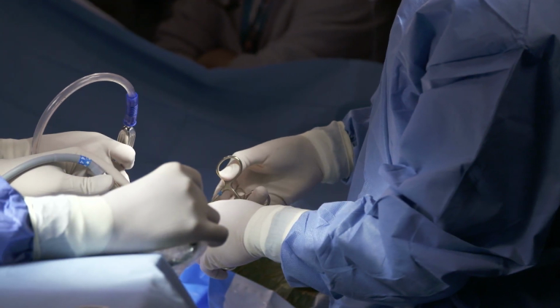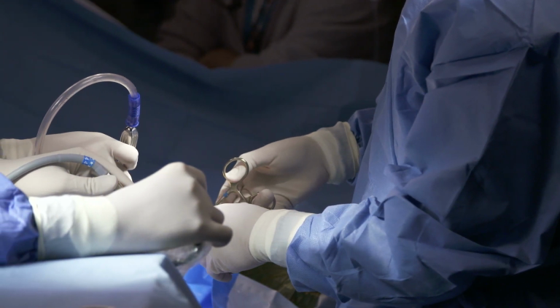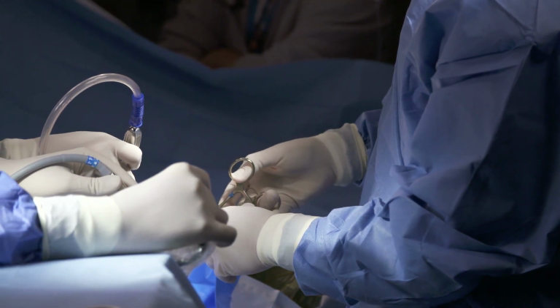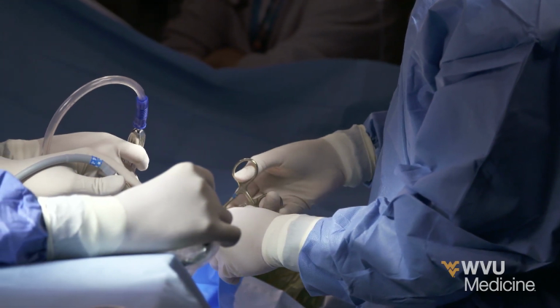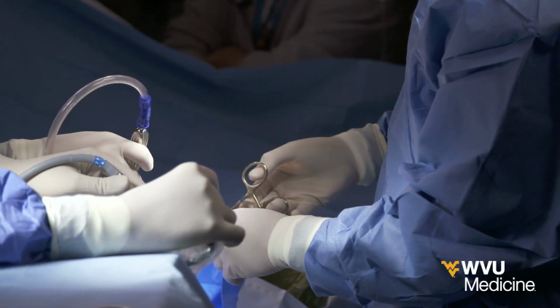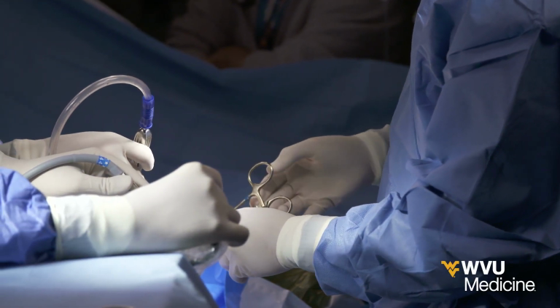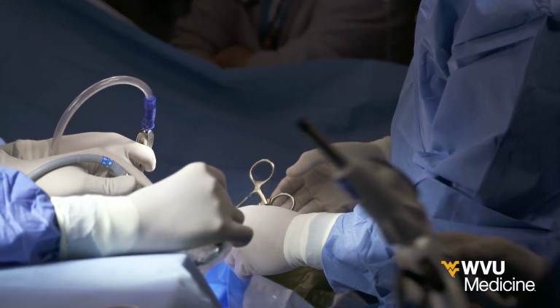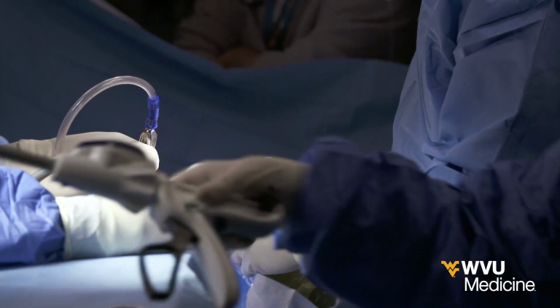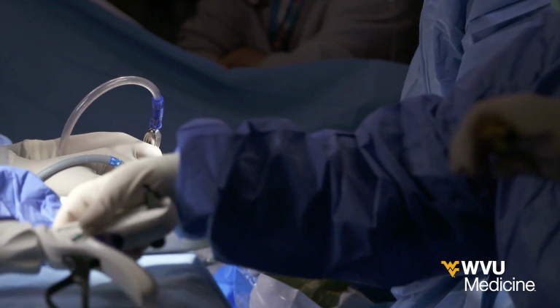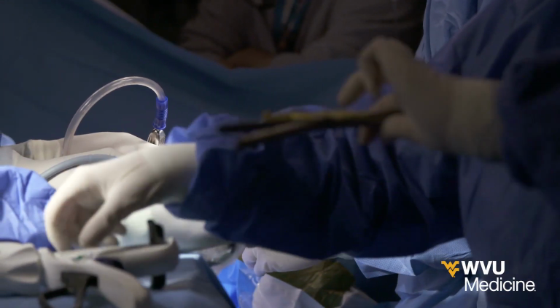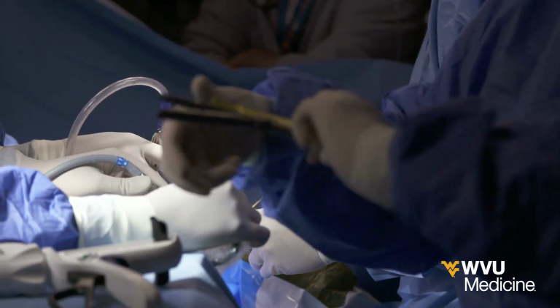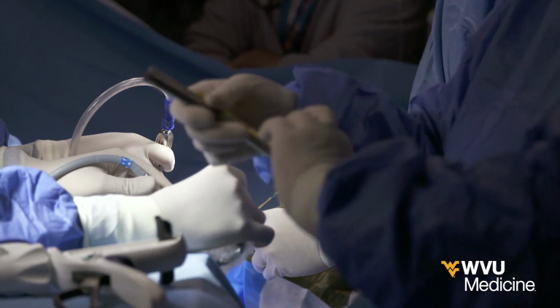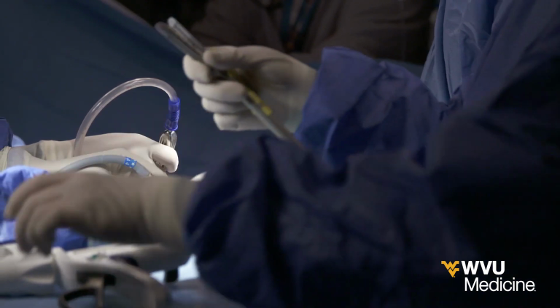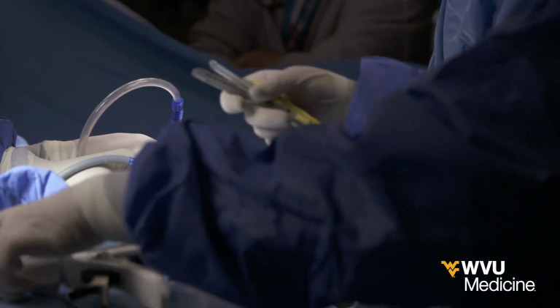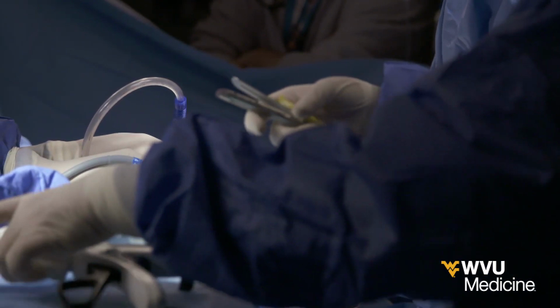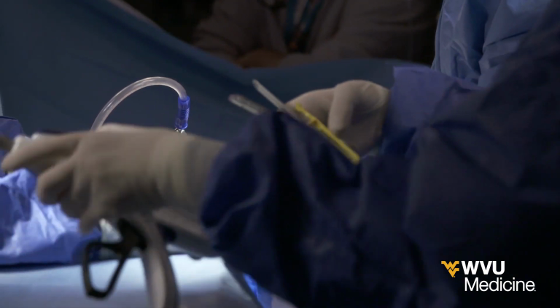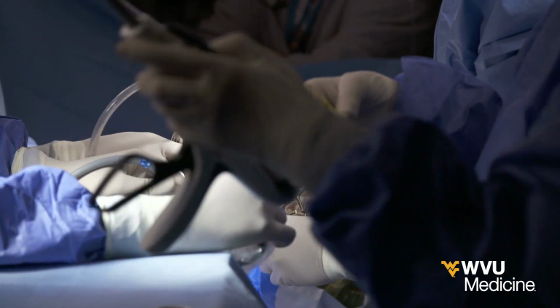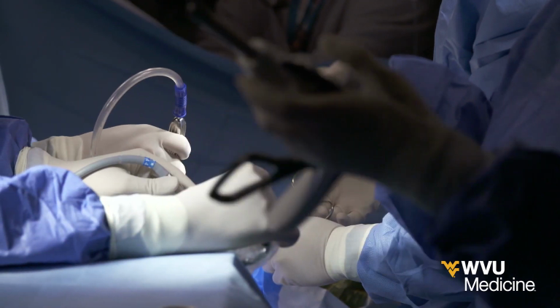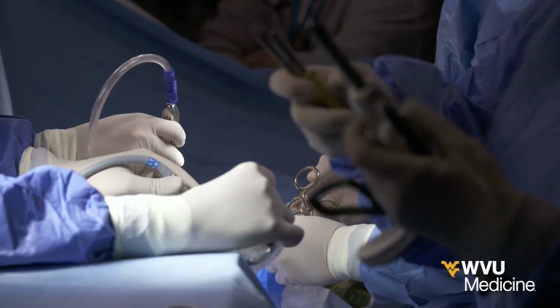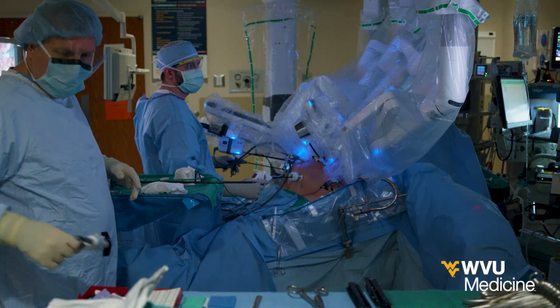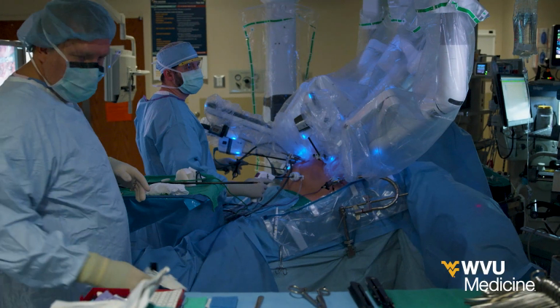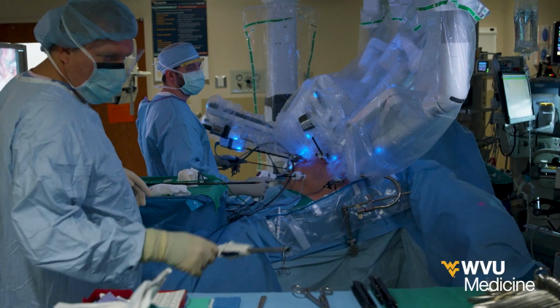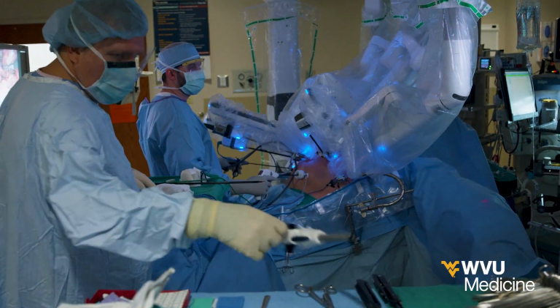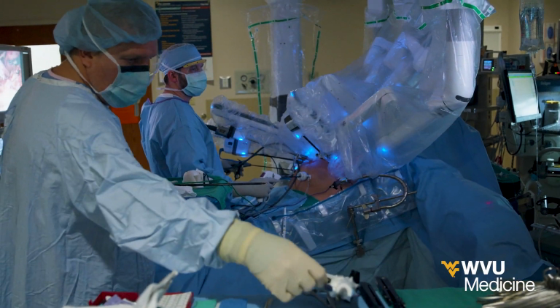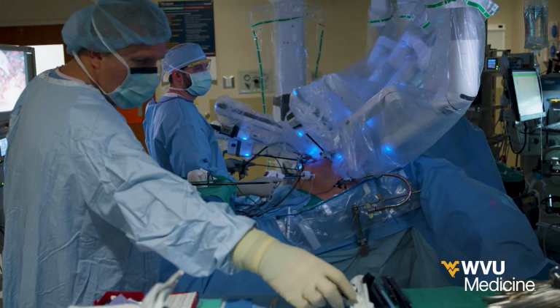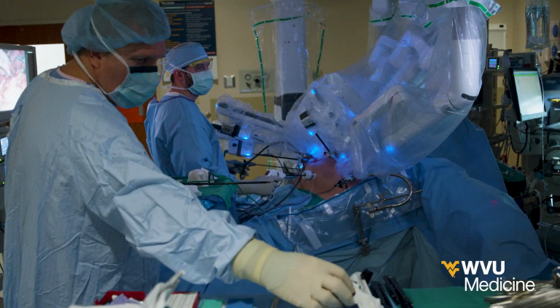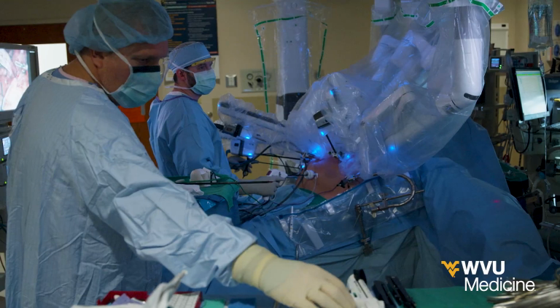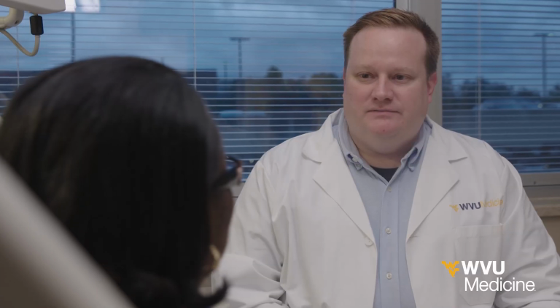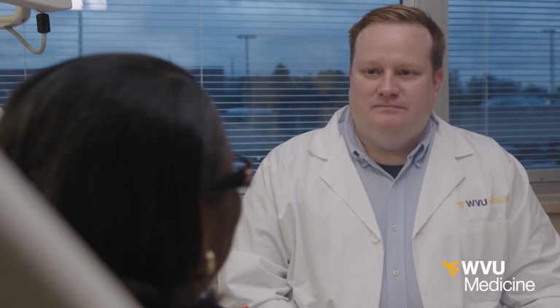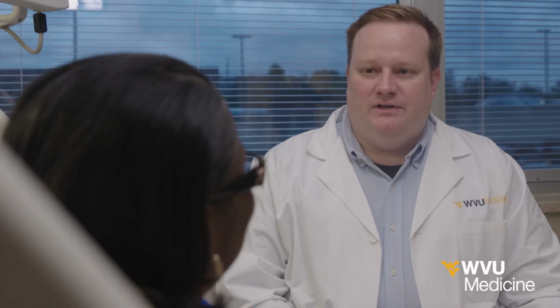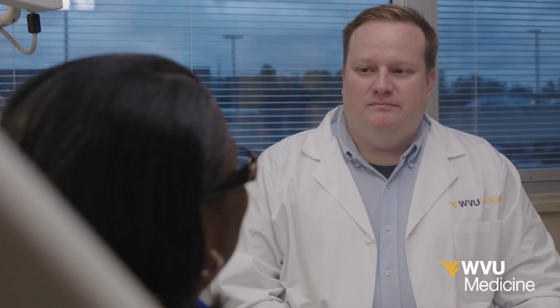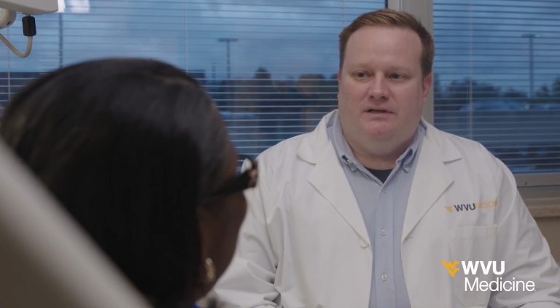Traditional Whipple surgery for pancreatic cancer can be a debilitating and invasive experience for patients, but now with the assistance of robotics, patients are reaping many benefits.